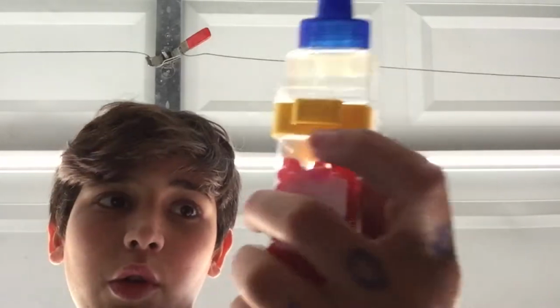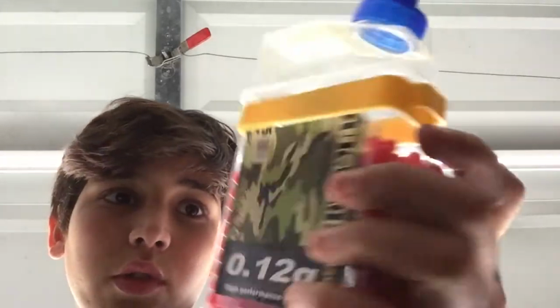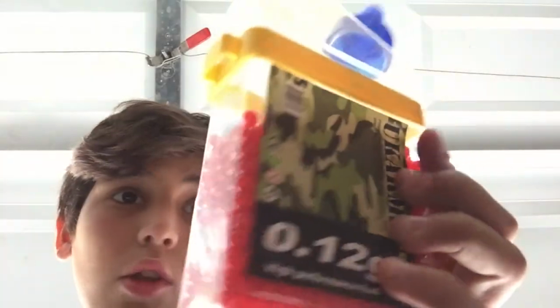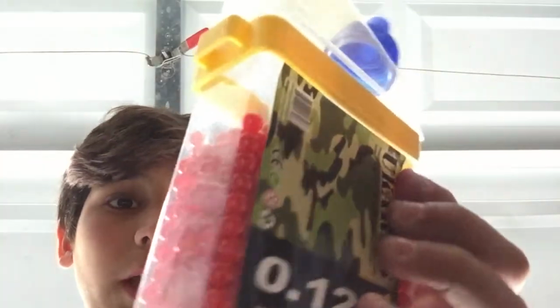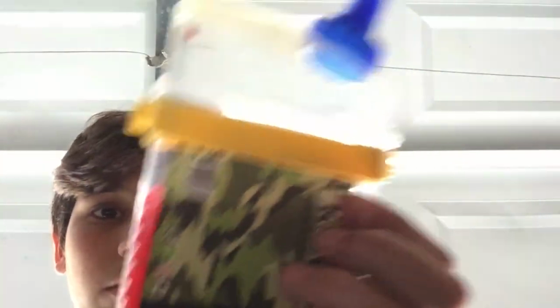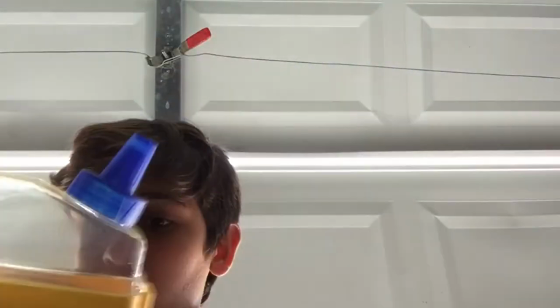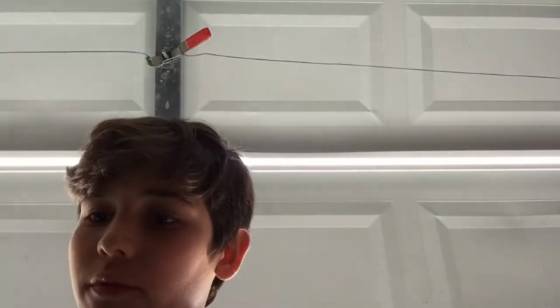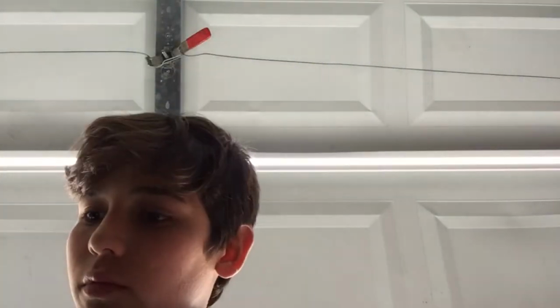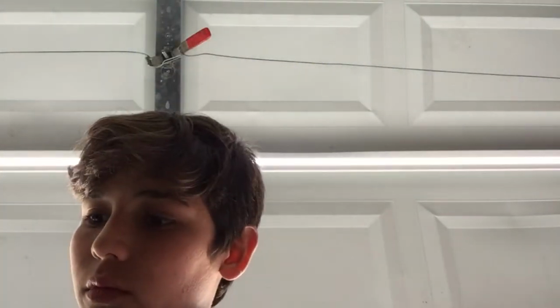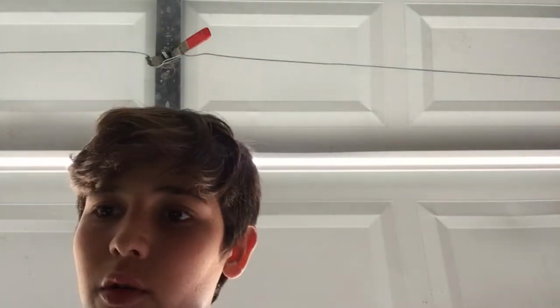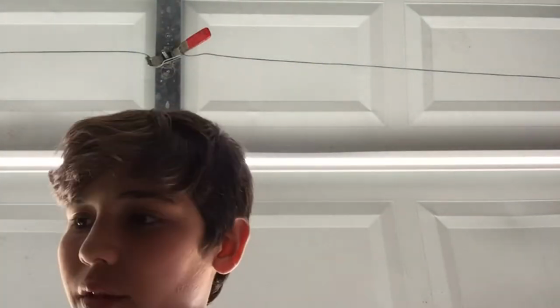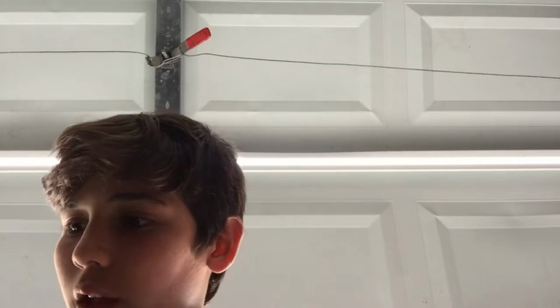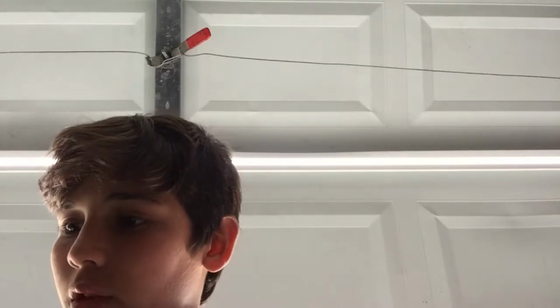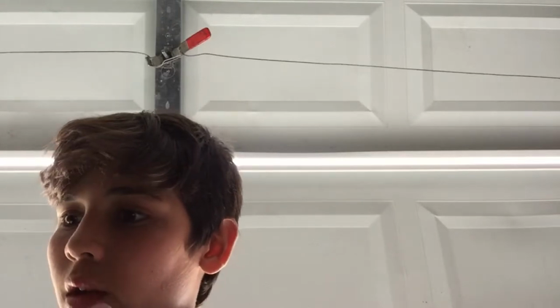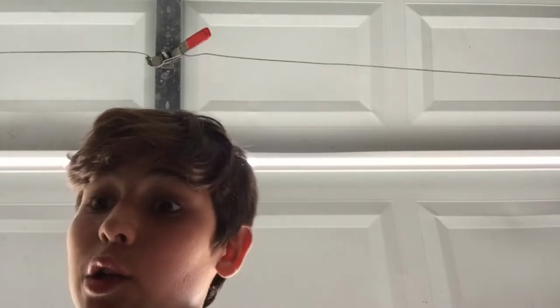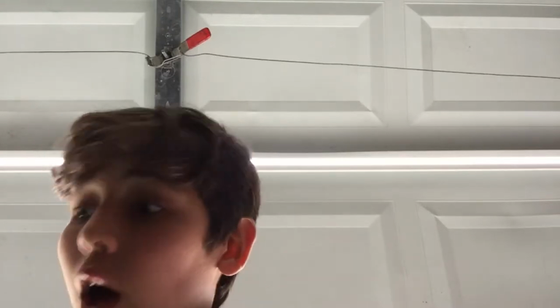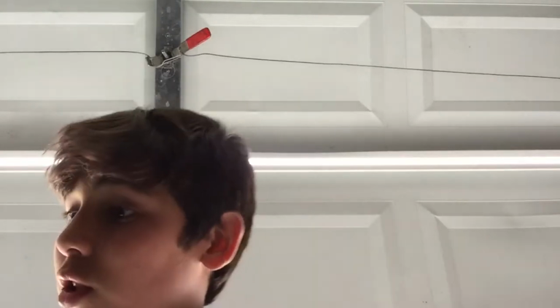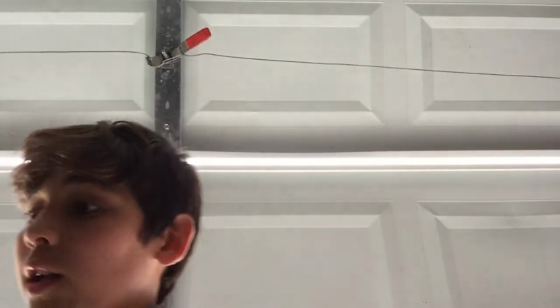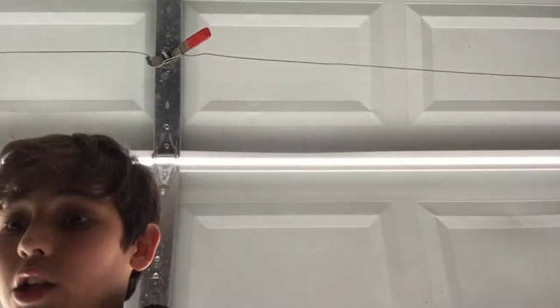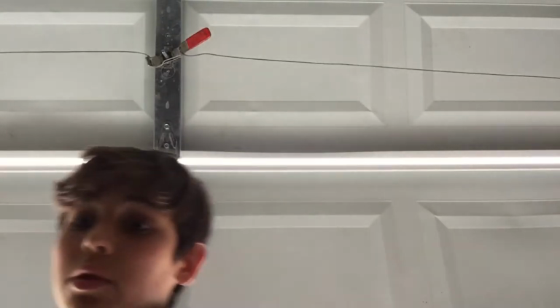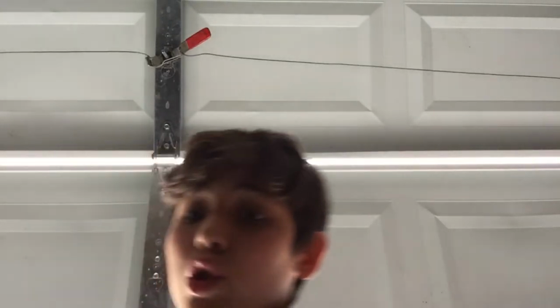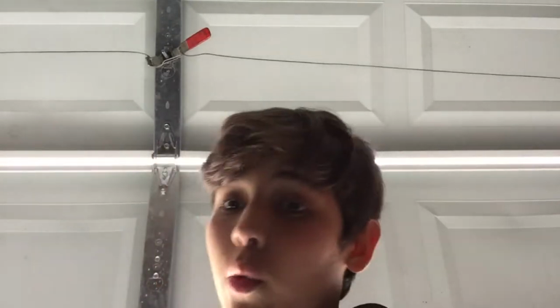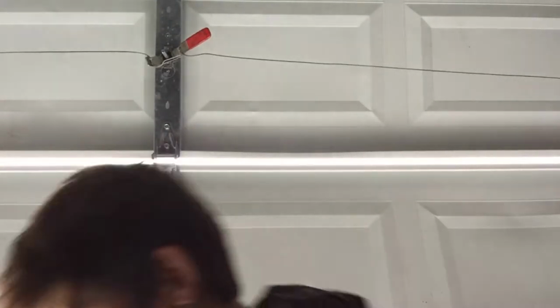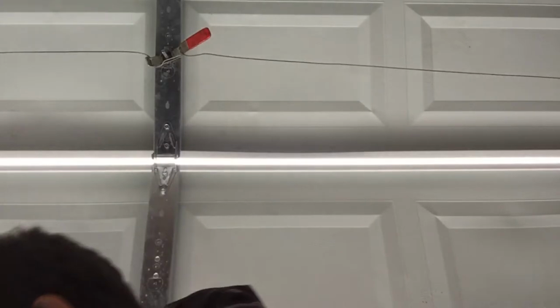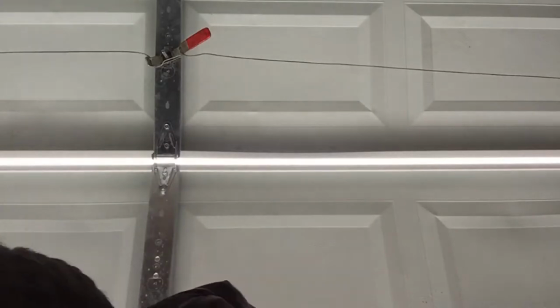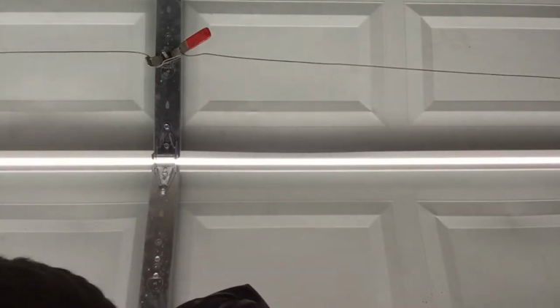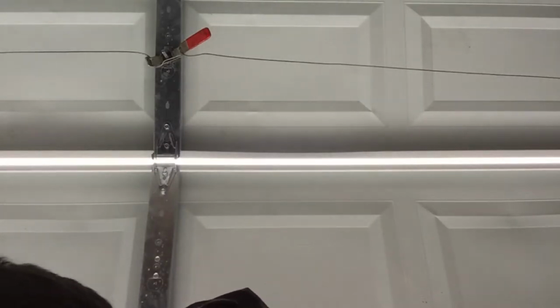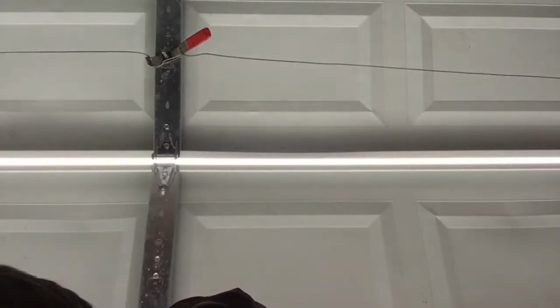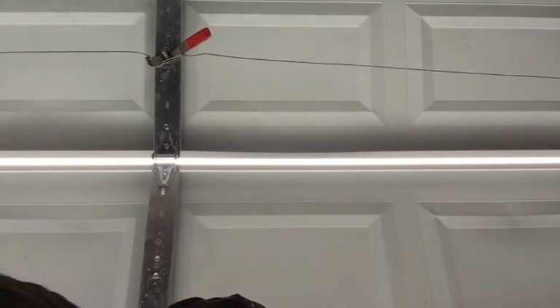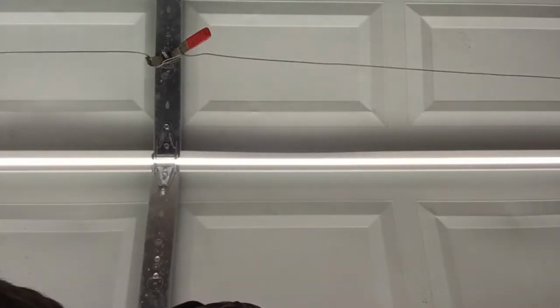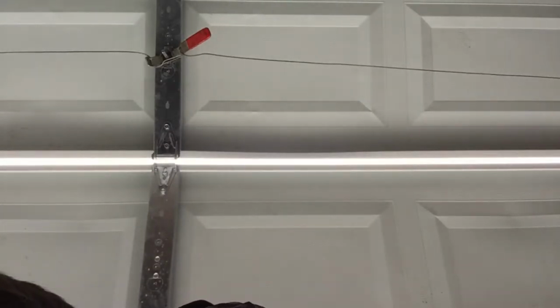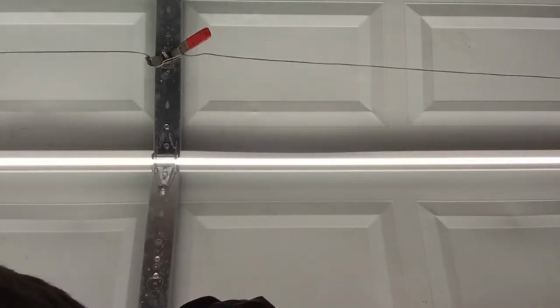These are 1,000 BBs and I've only used a little bit — probably about 500 left. This clip holds 300 rounds, so I did shoot a lot of times.